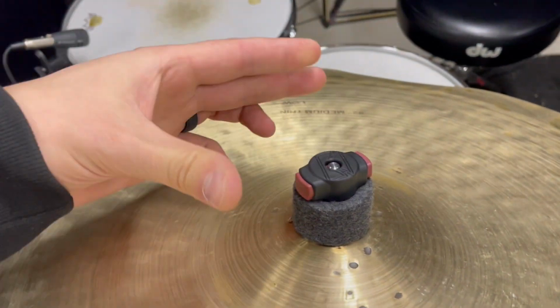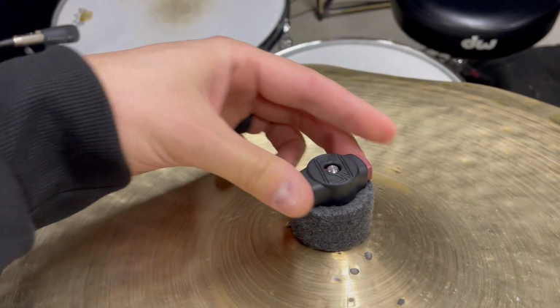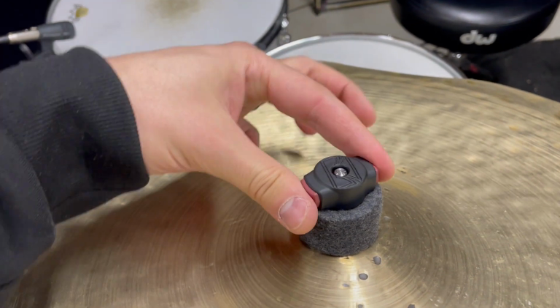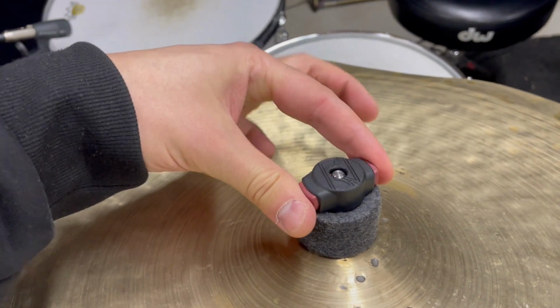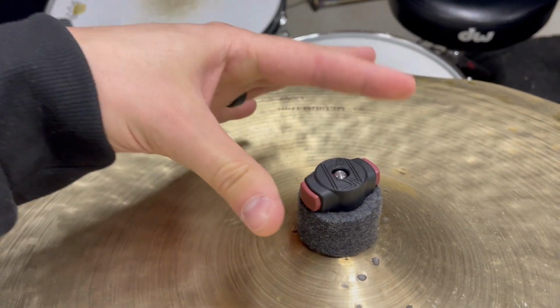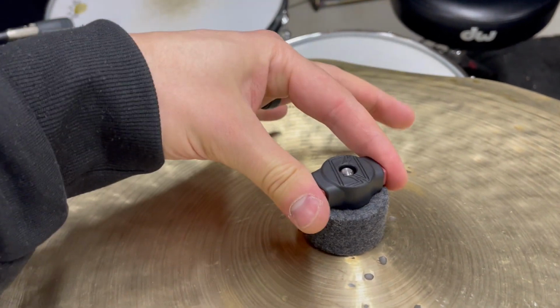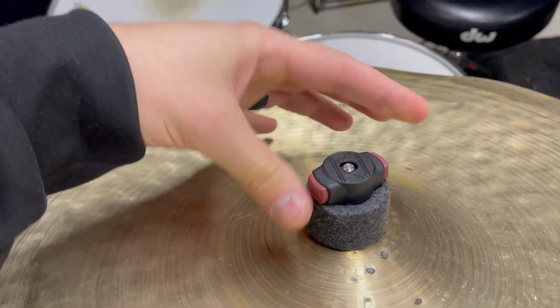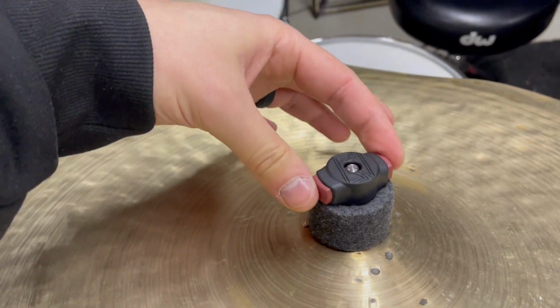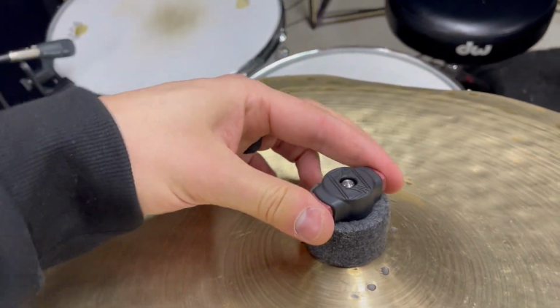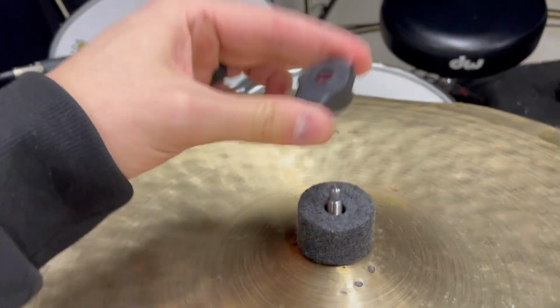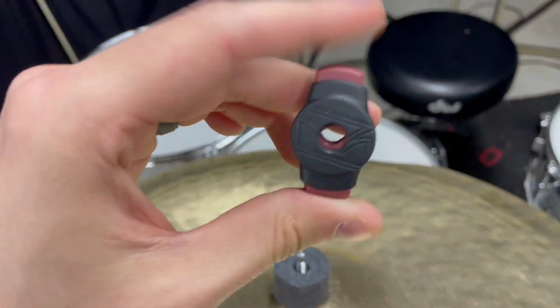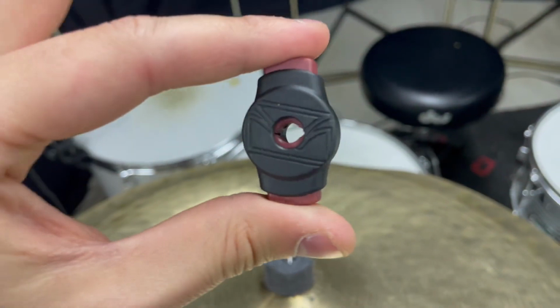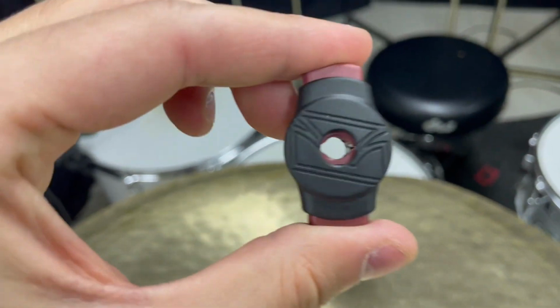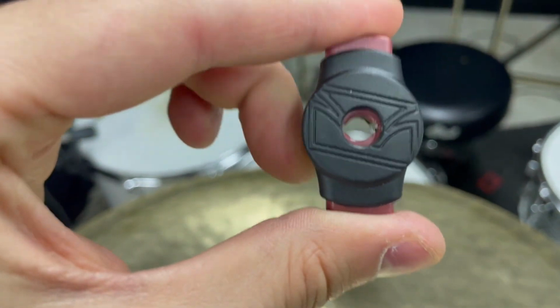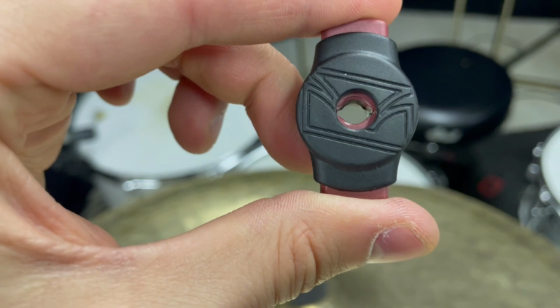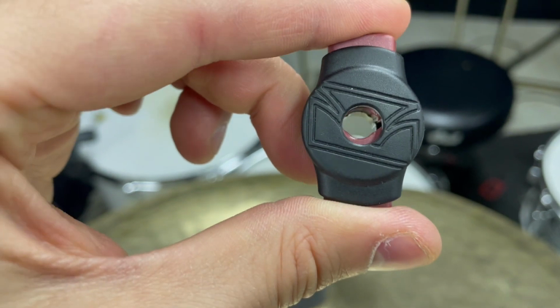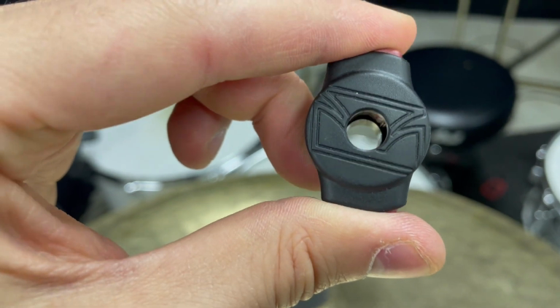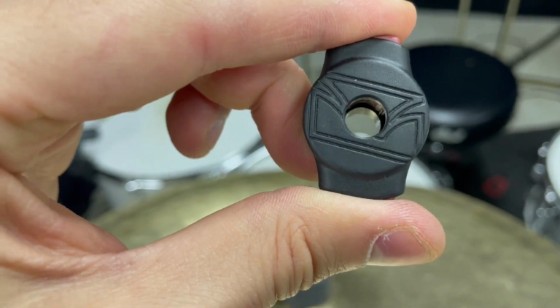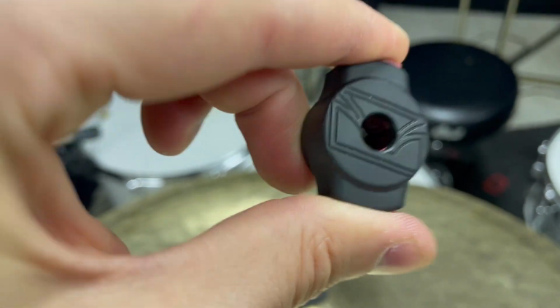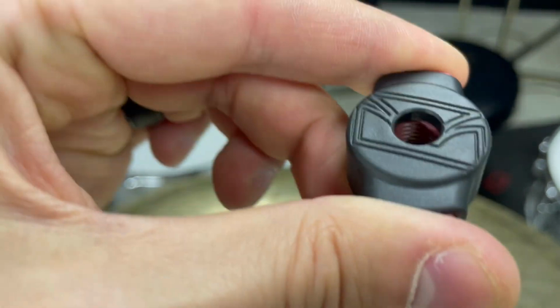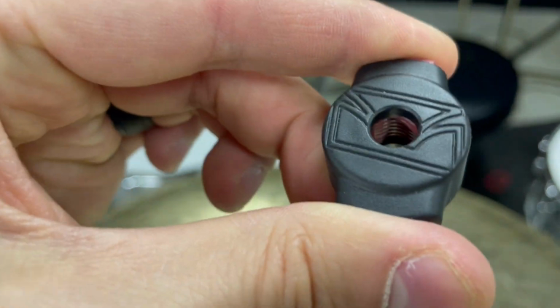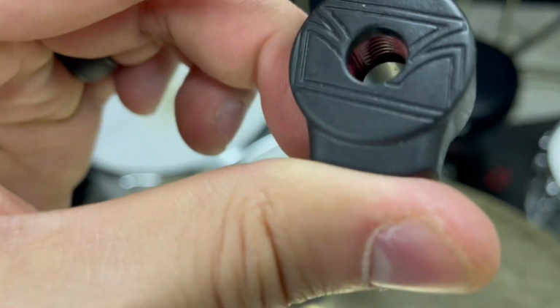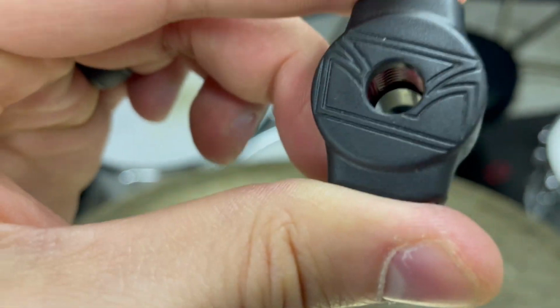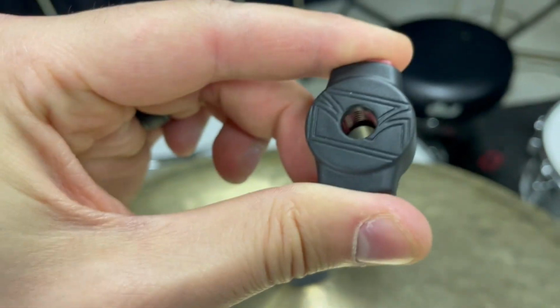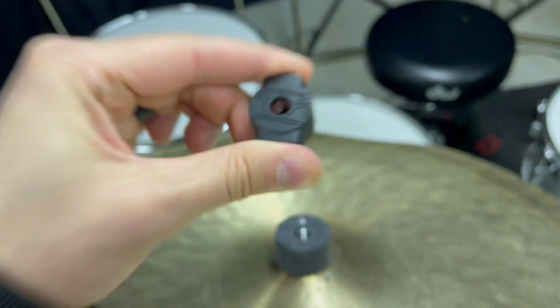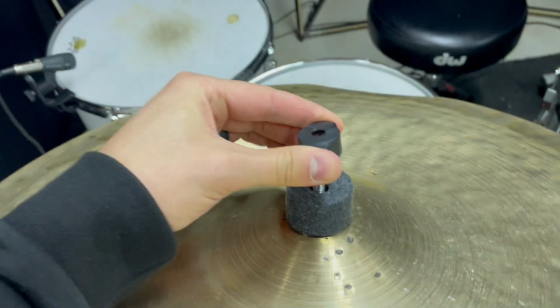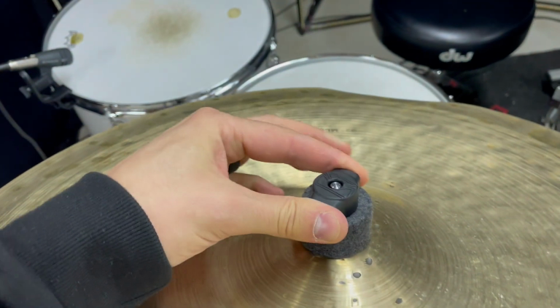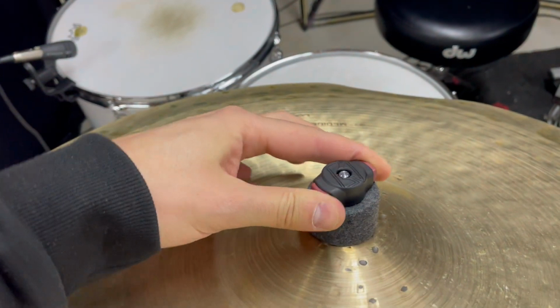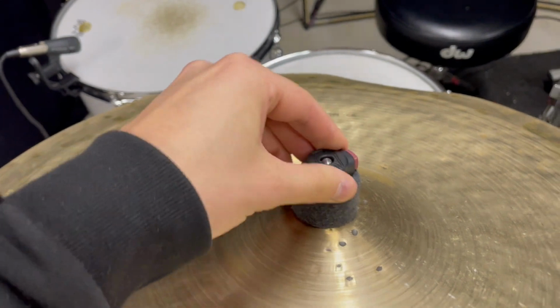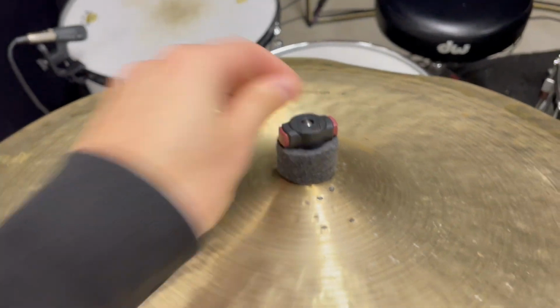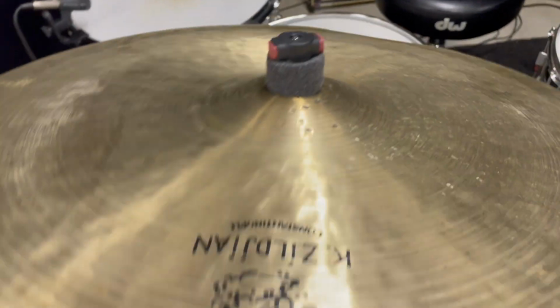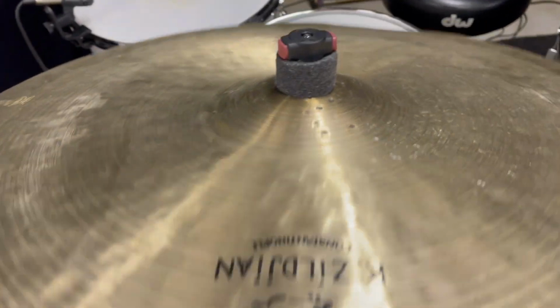Now, these are absolute game changers. You just push the two red ends here, and what happens is the inside opens up, and there's still even threading in there, so it does hold the grip well and keeps your cymbal attached.